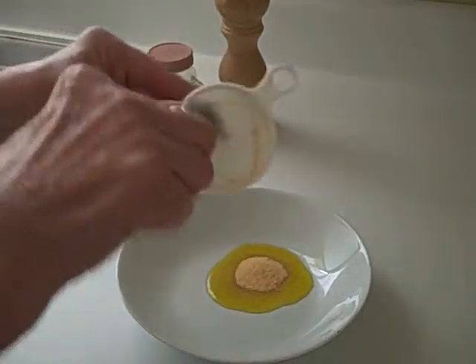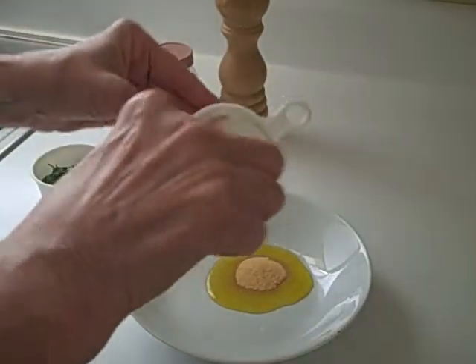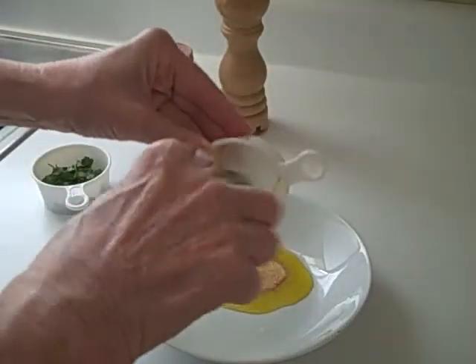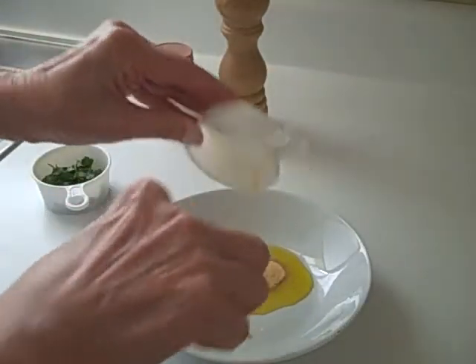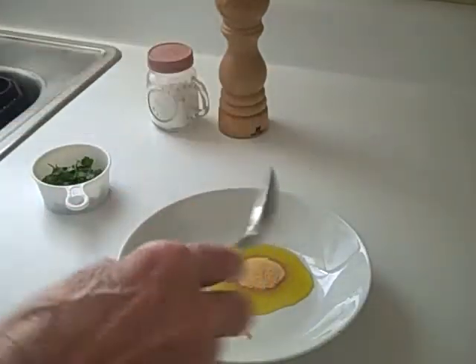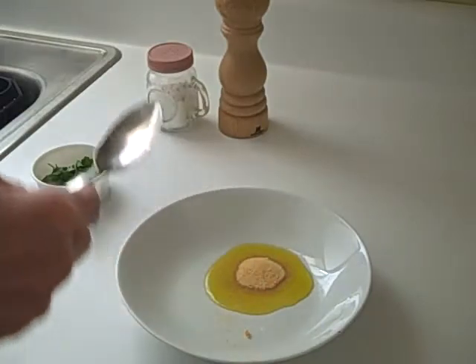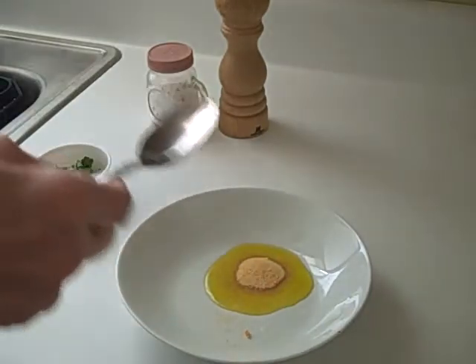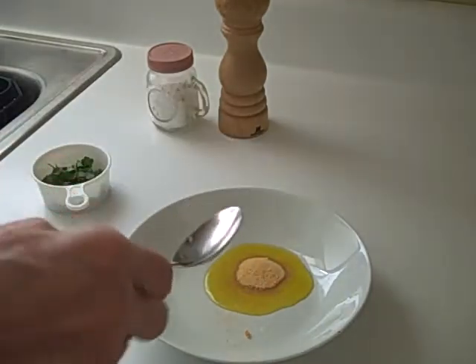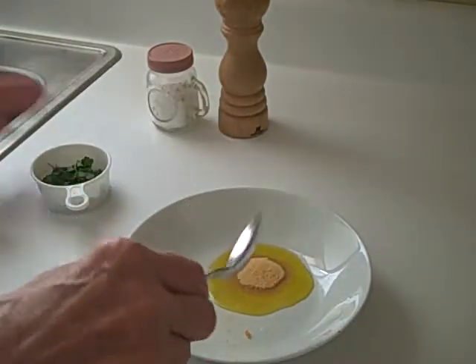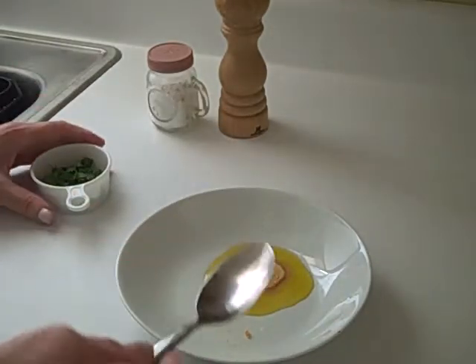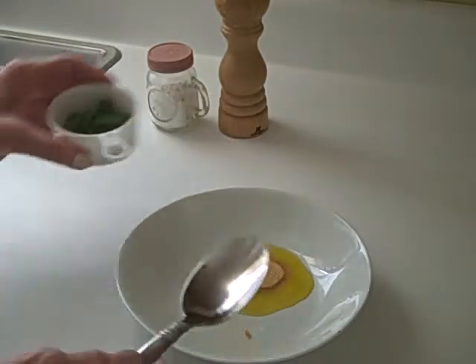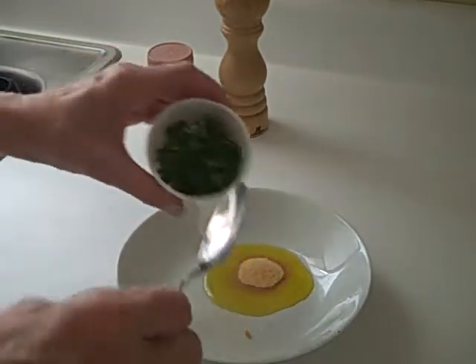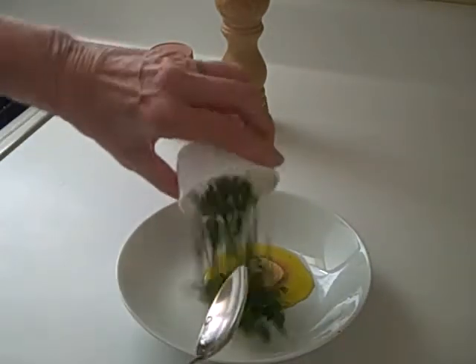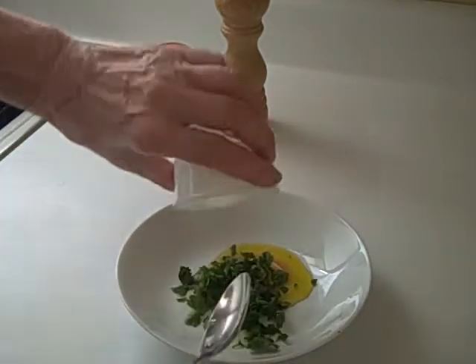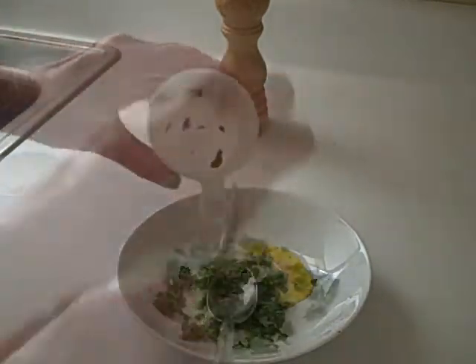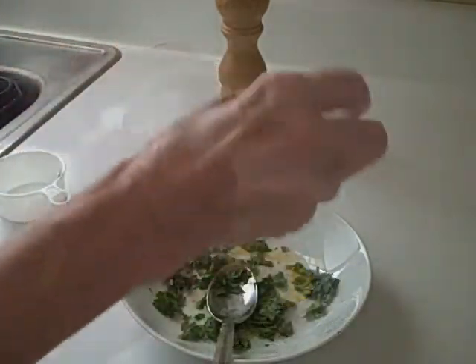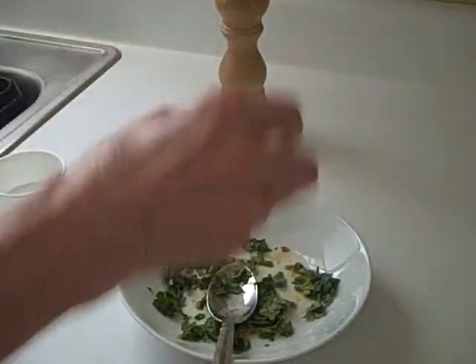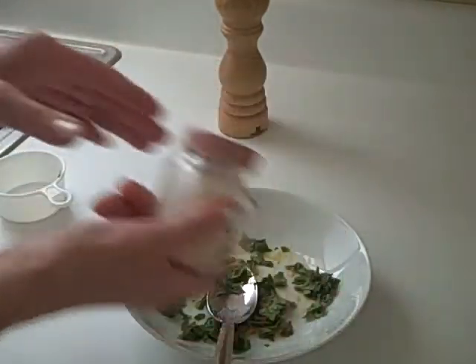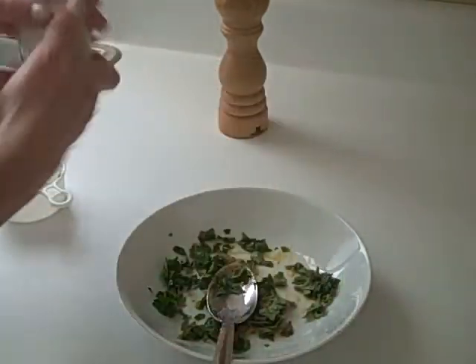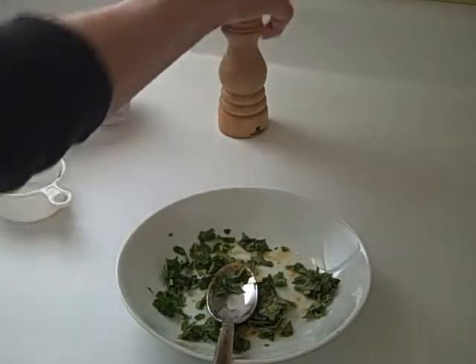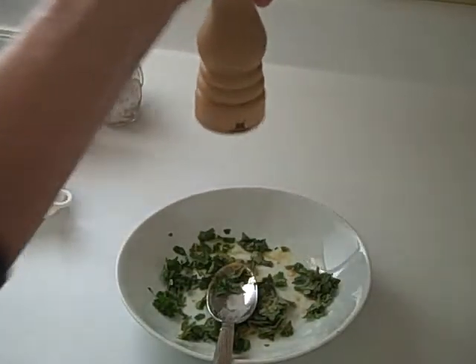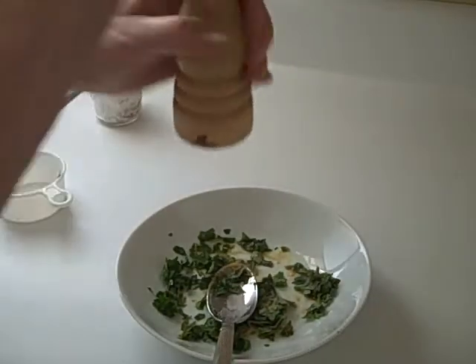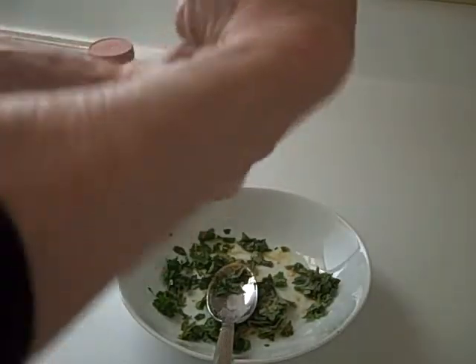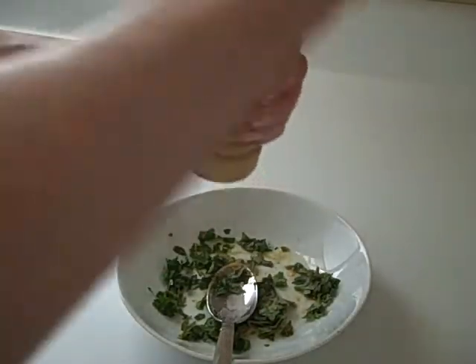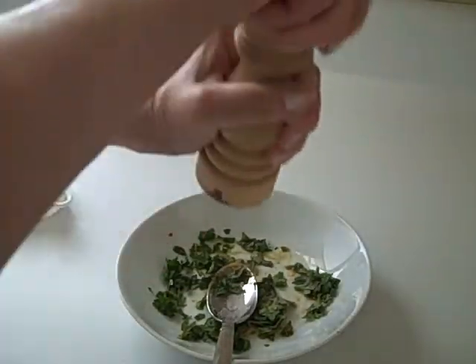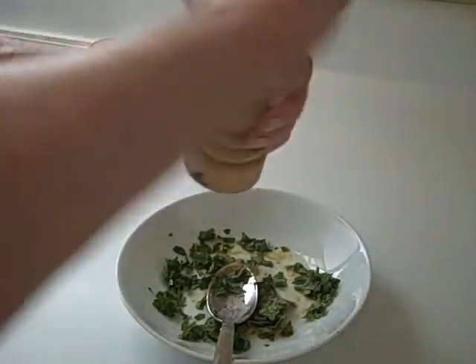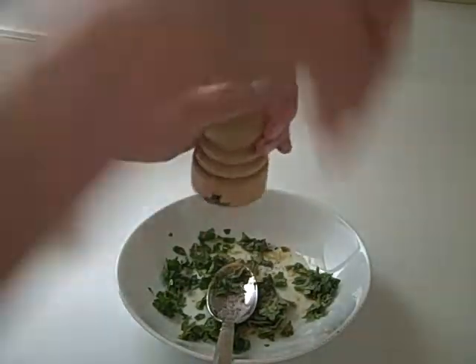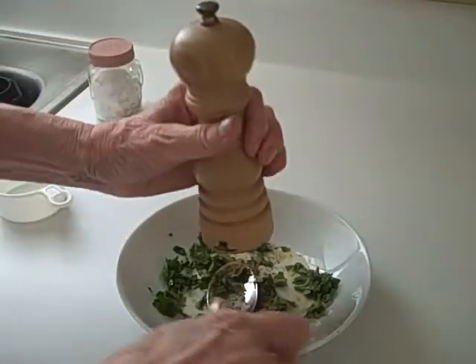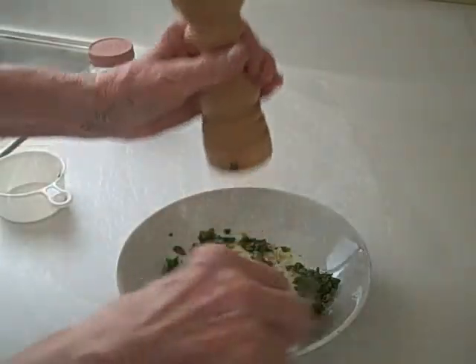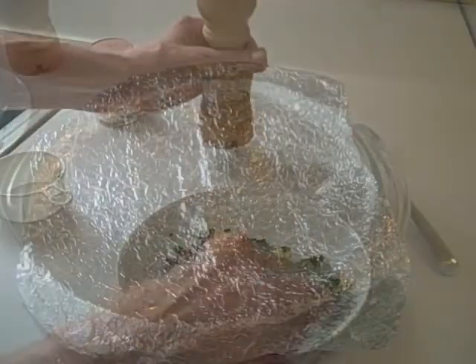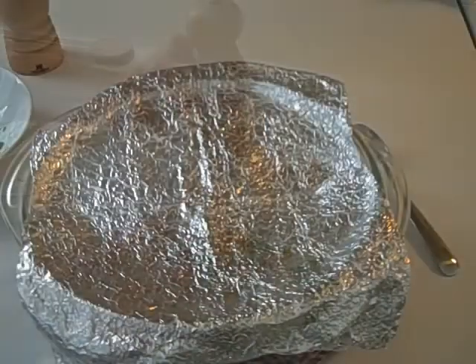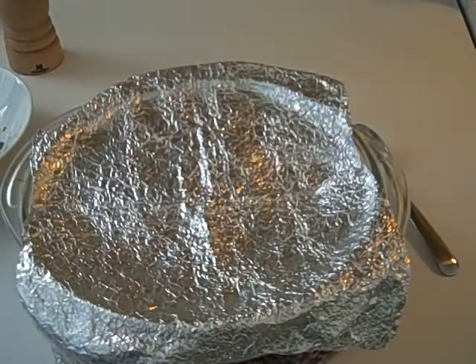And the chopped parsley and some freshly ground pepper. Then later on I can adjust these seasonings.